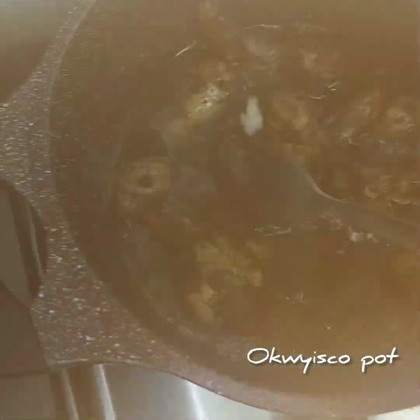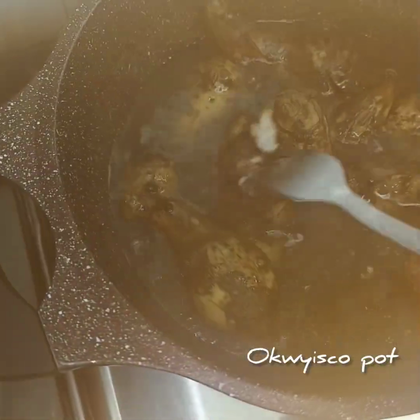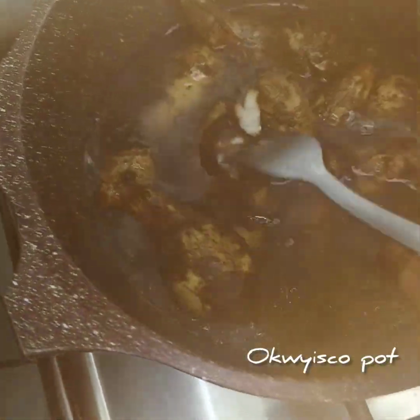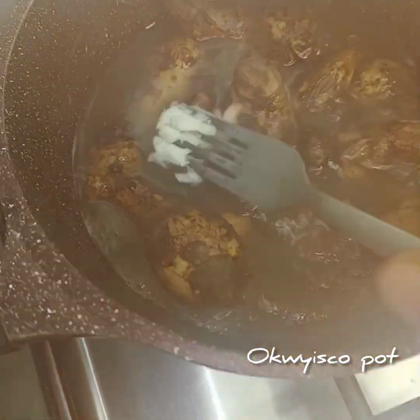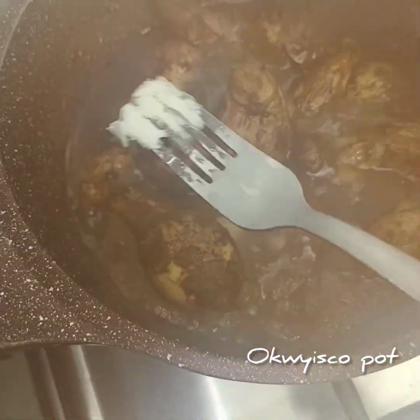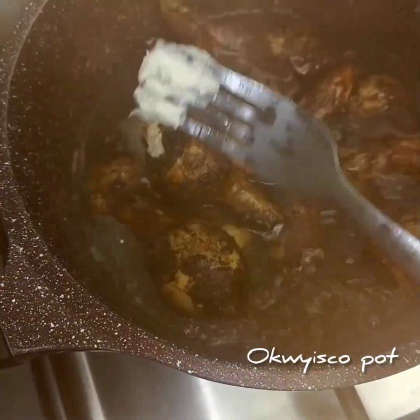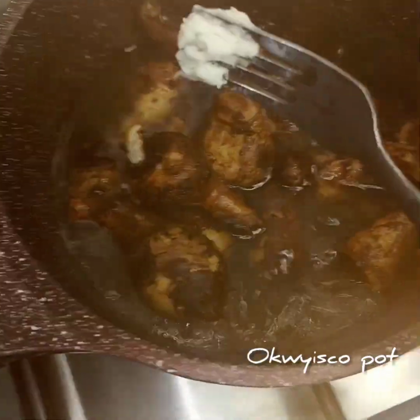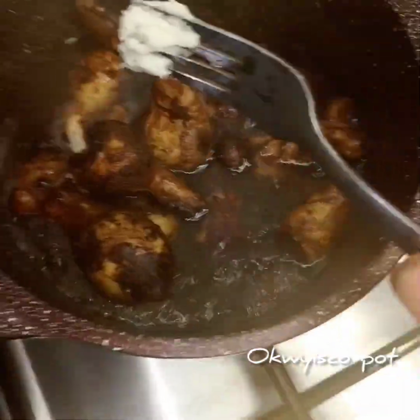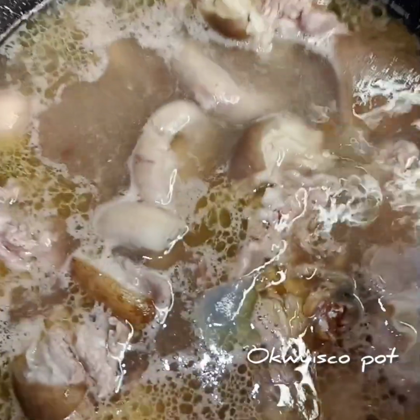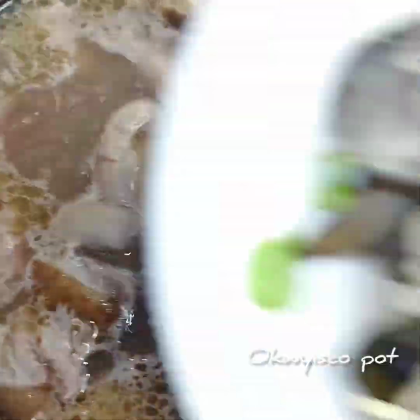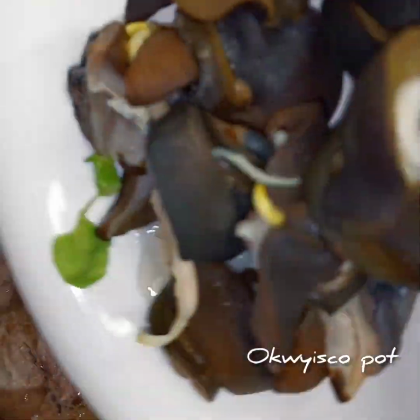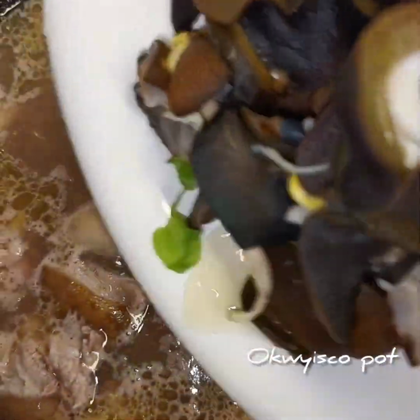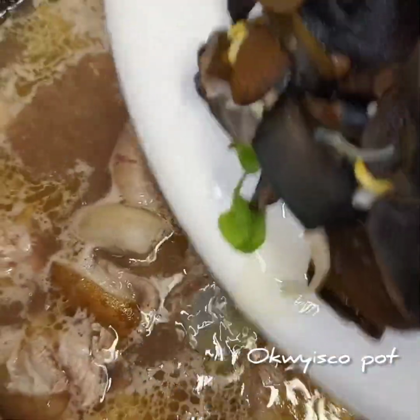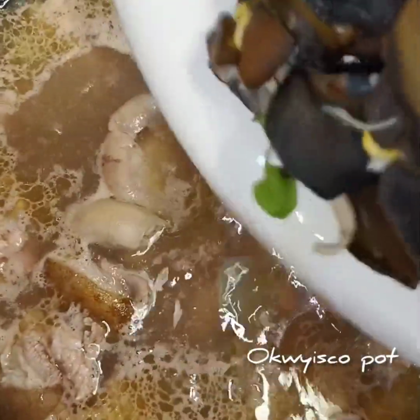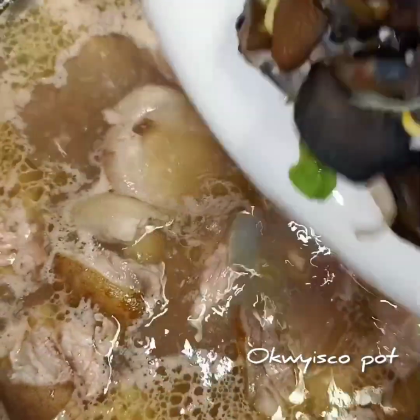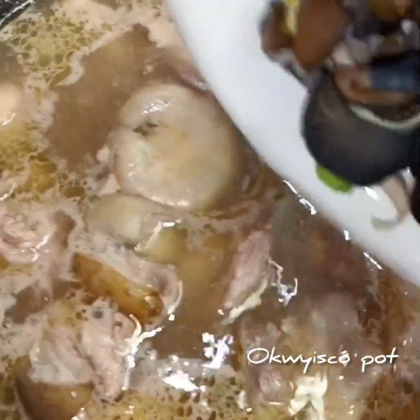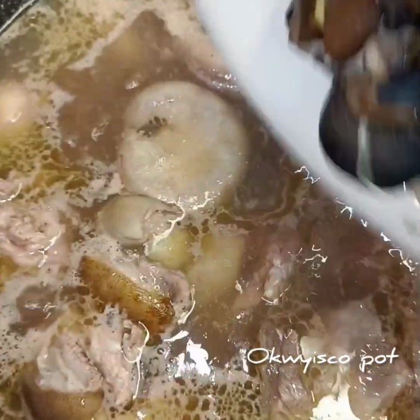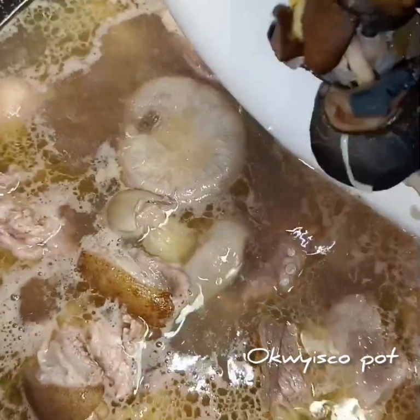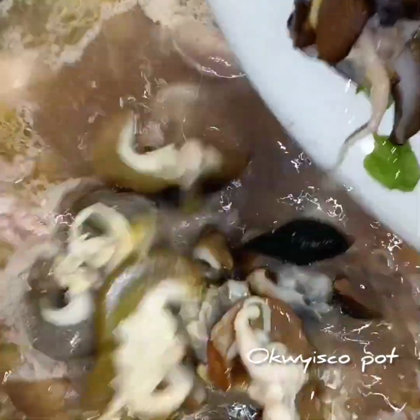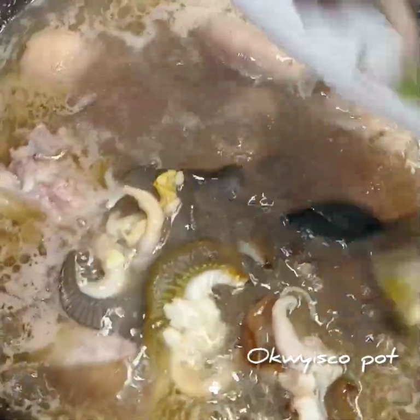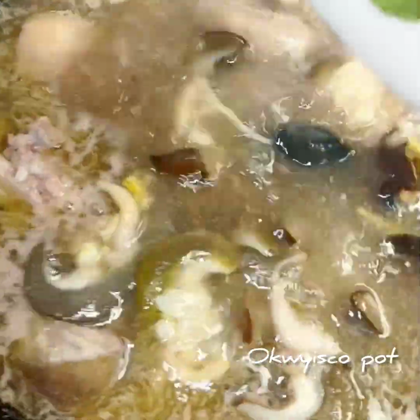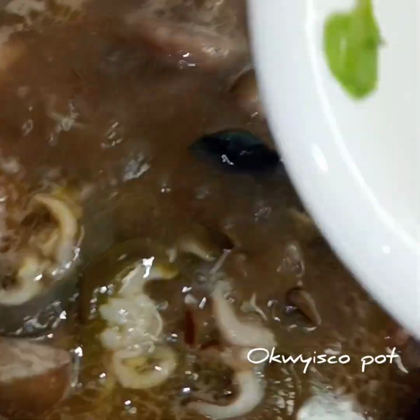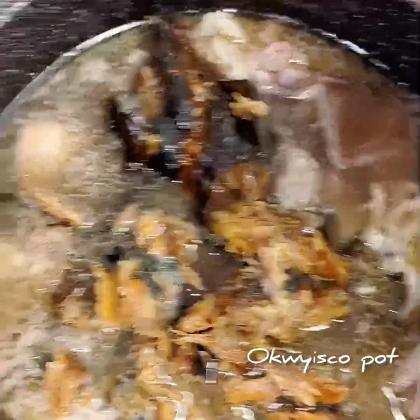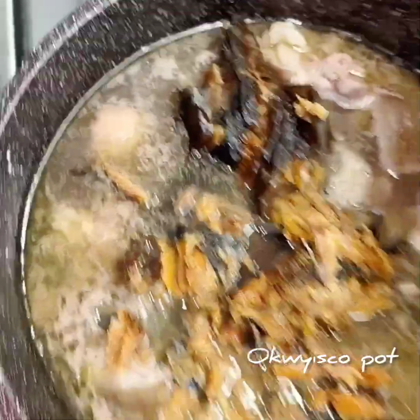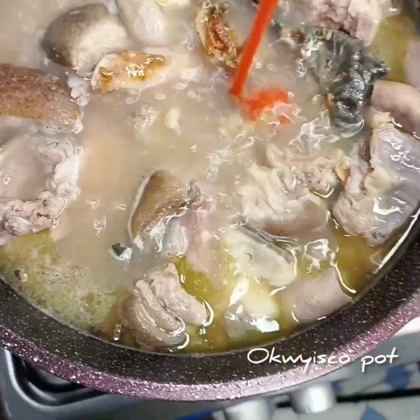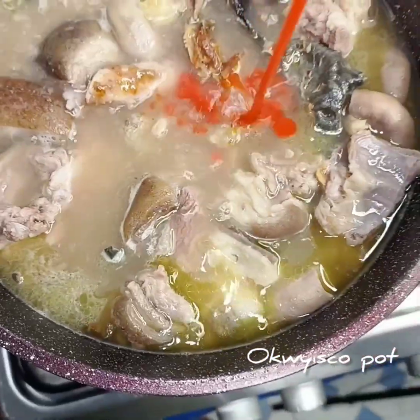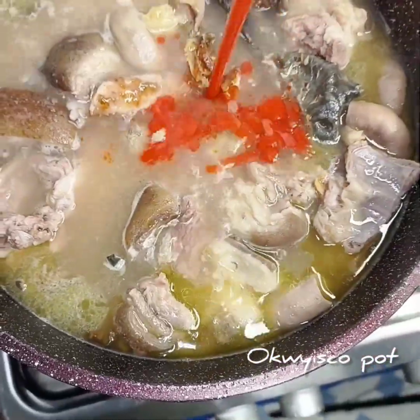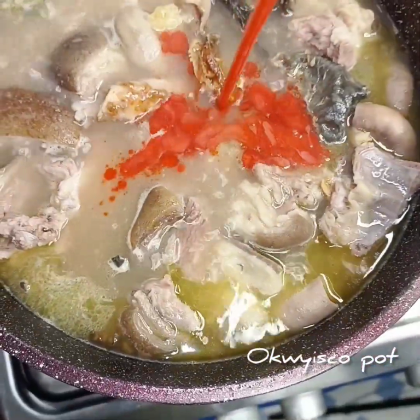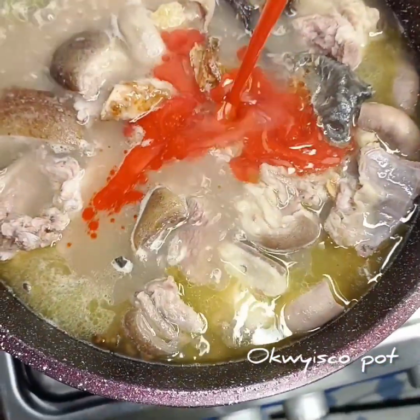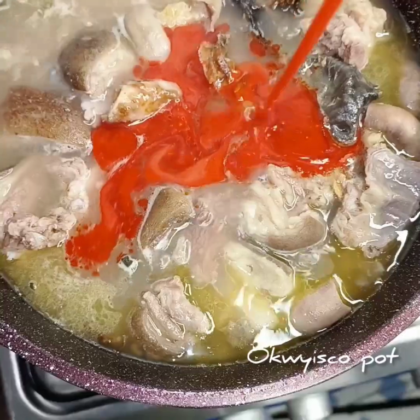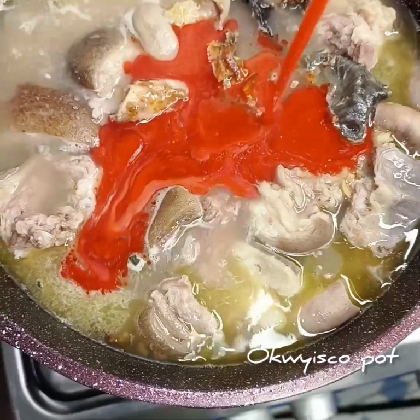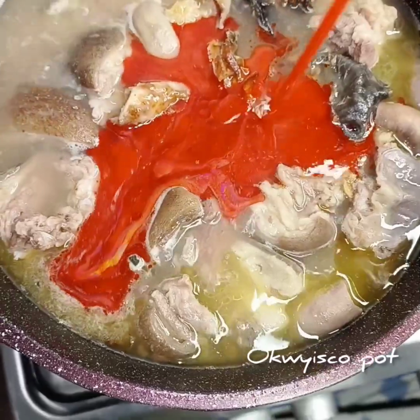My cocoyam is done now. I peel my cocoyam. Next I will add my snow — this is optional, I like snow. Then I add my dry fish, then I add oil.